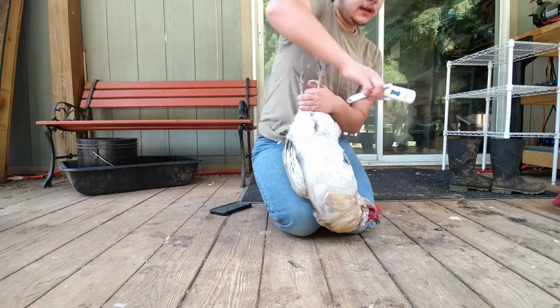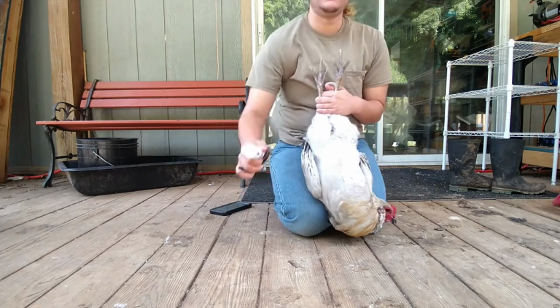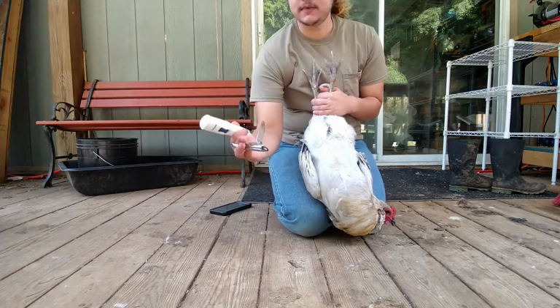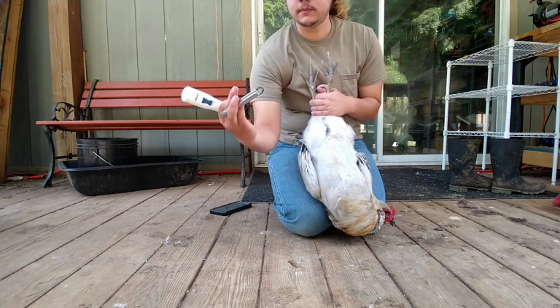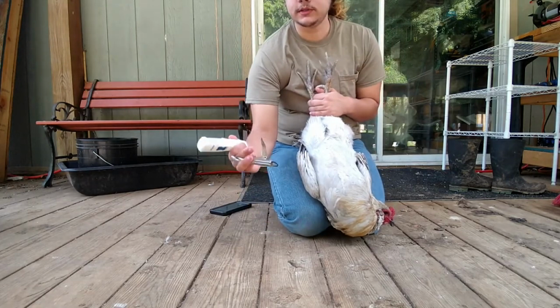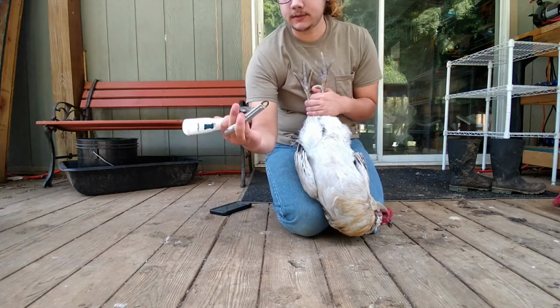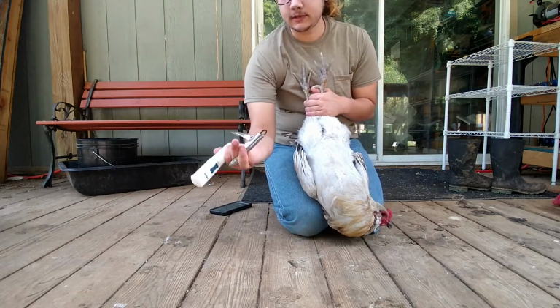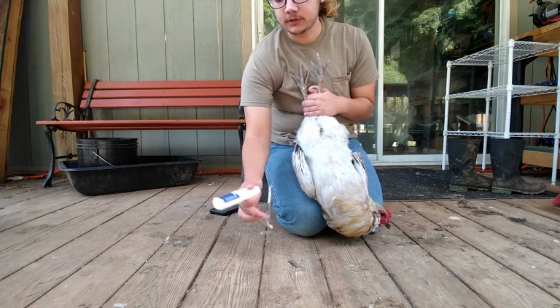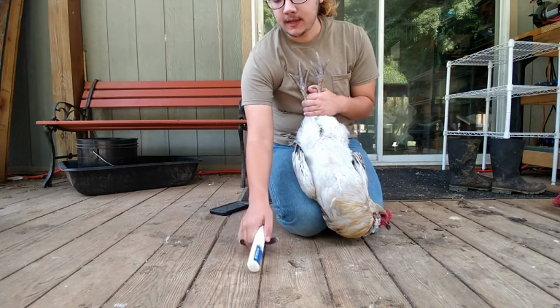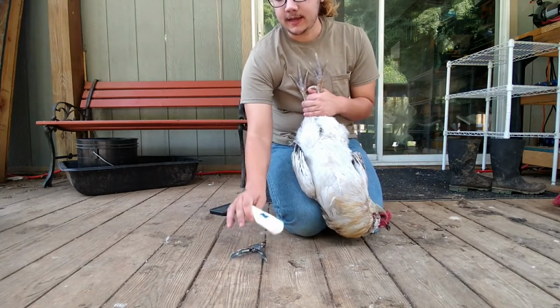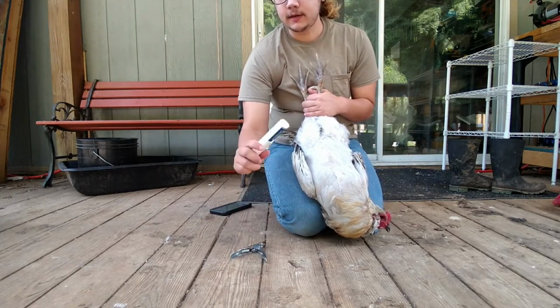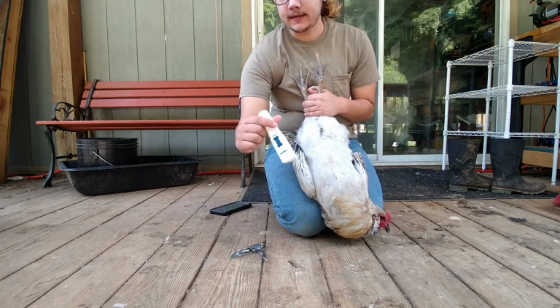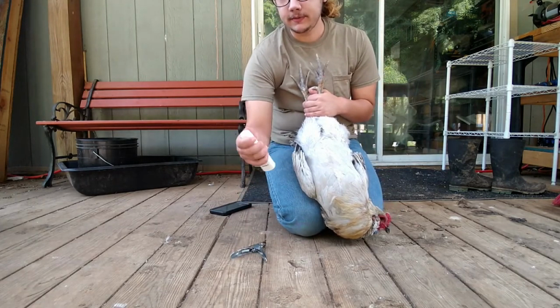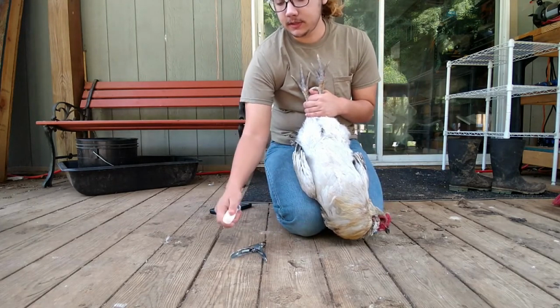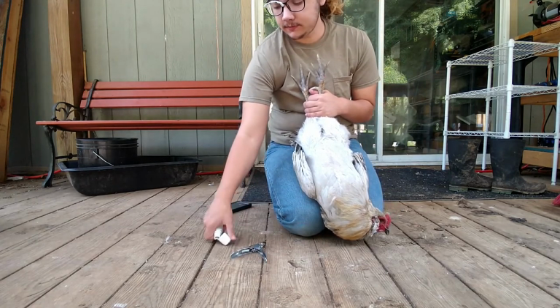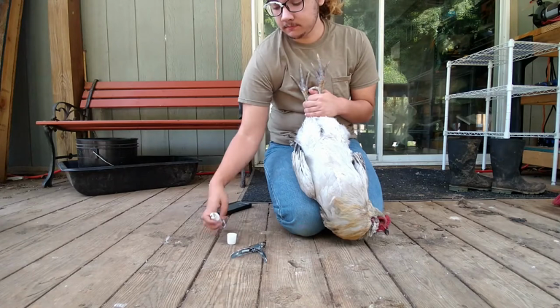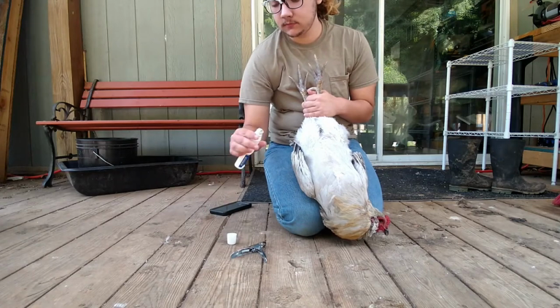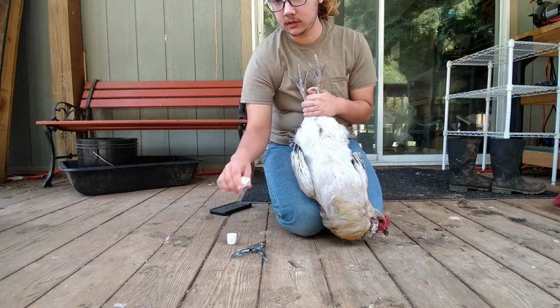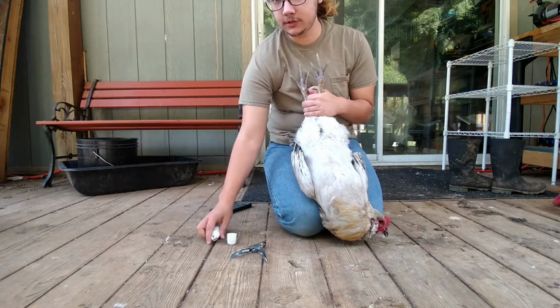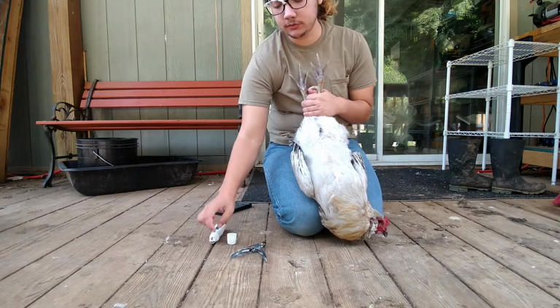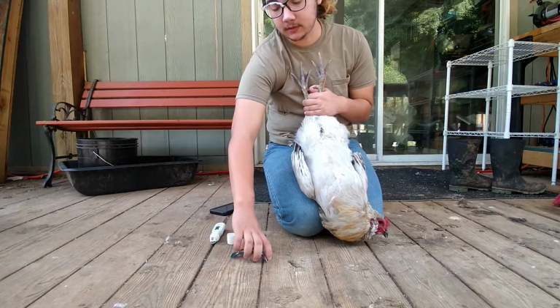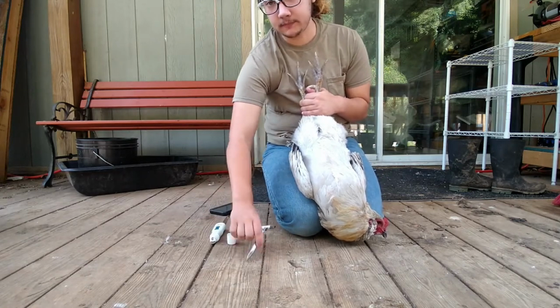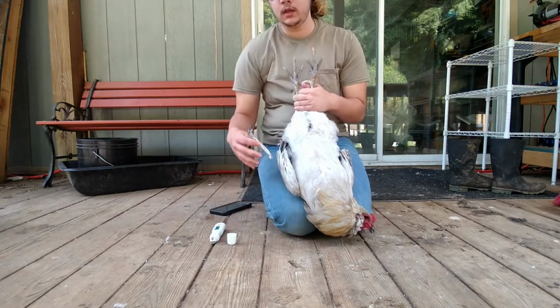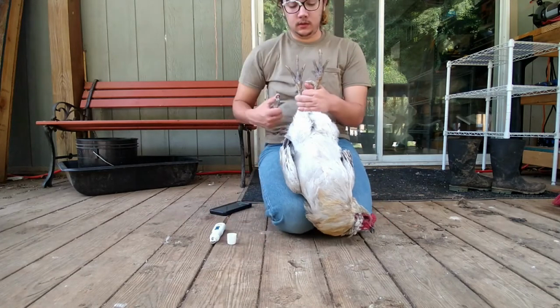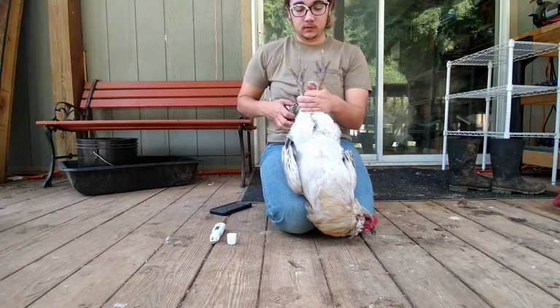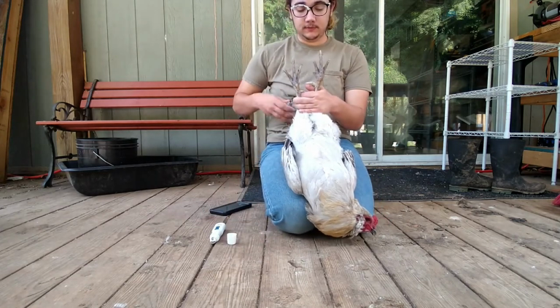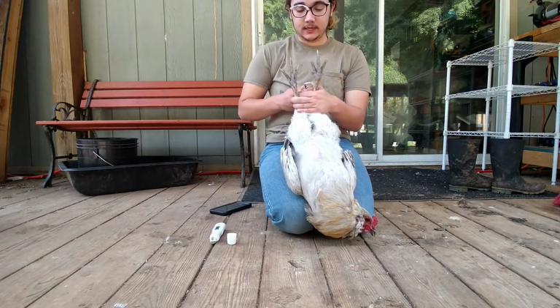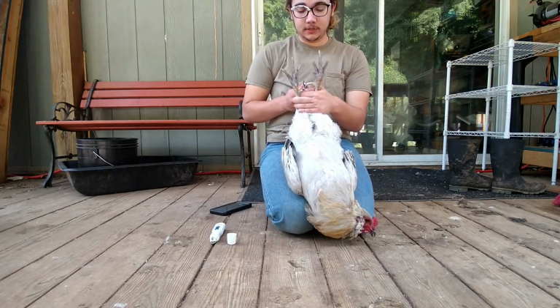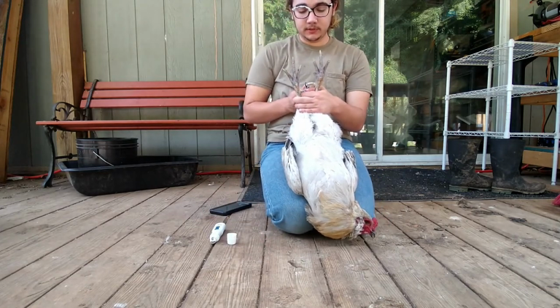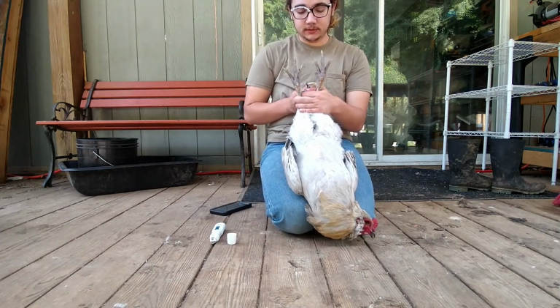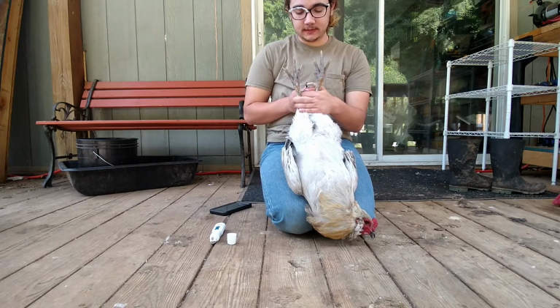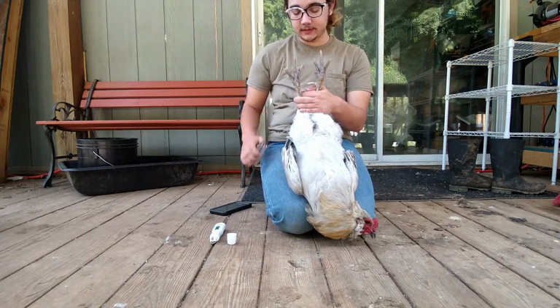I have some nail clippers — dog trimmers — and a nail file. This one is for dog claws, but you can use a regular one. I've just got a bunch of tools so it's faster and easier.